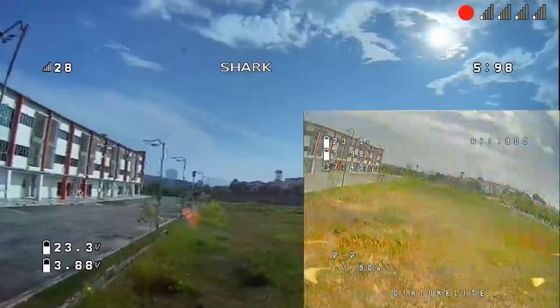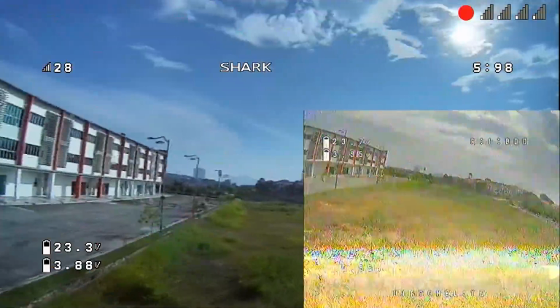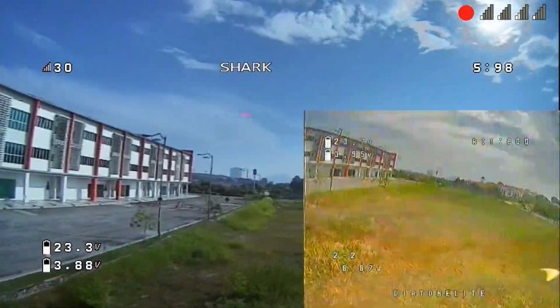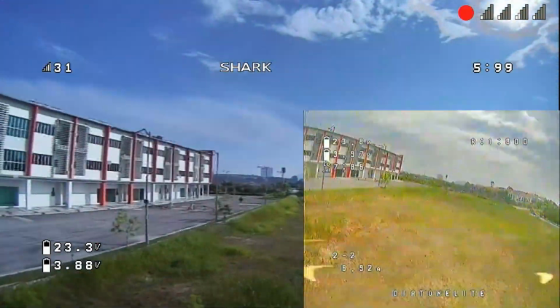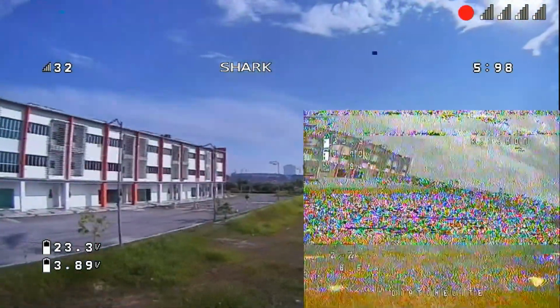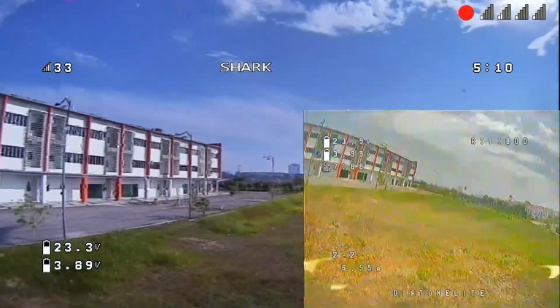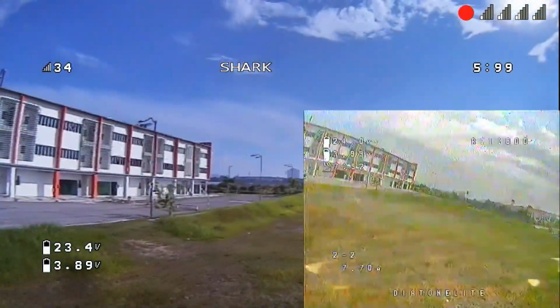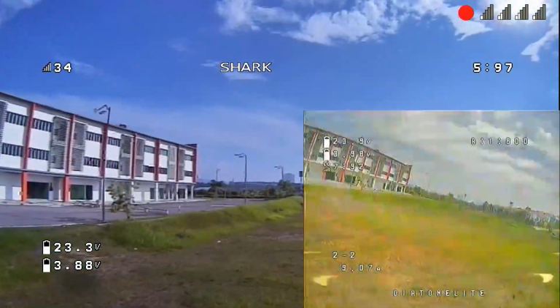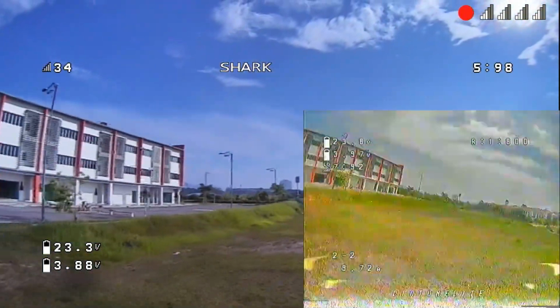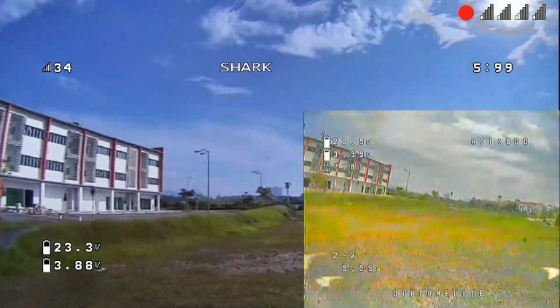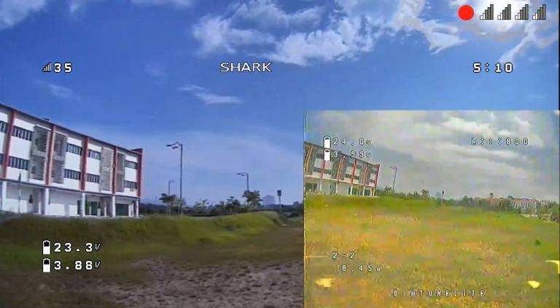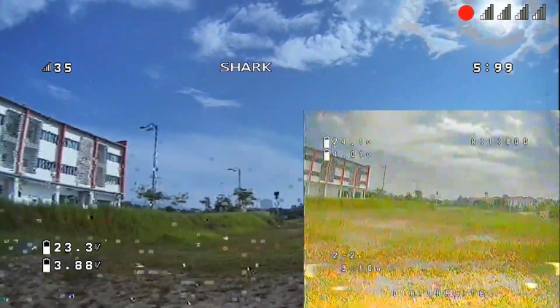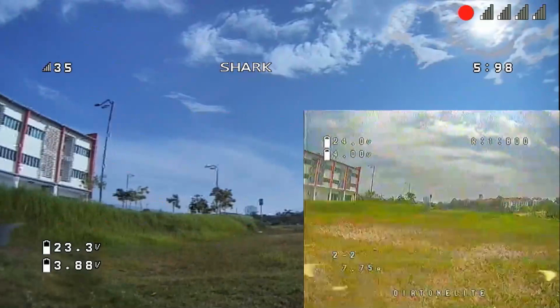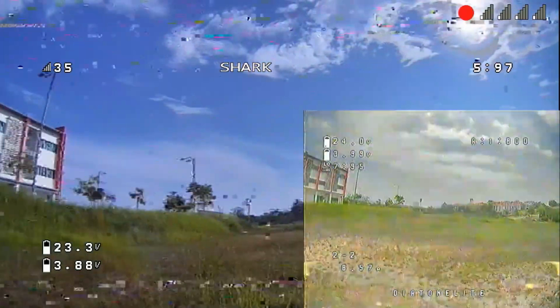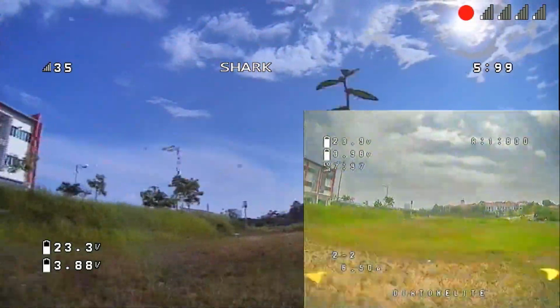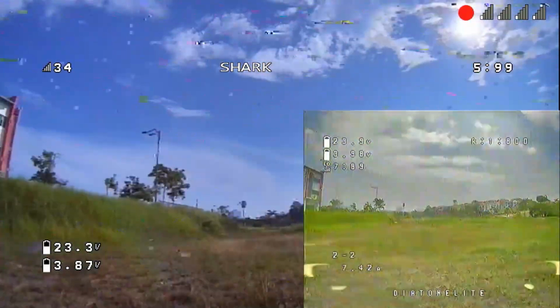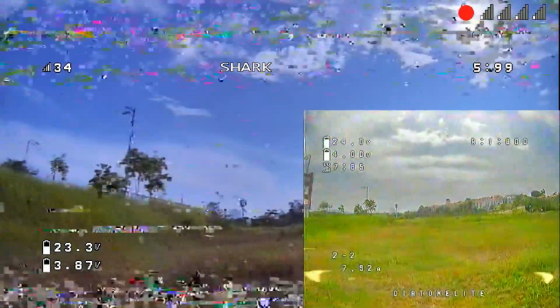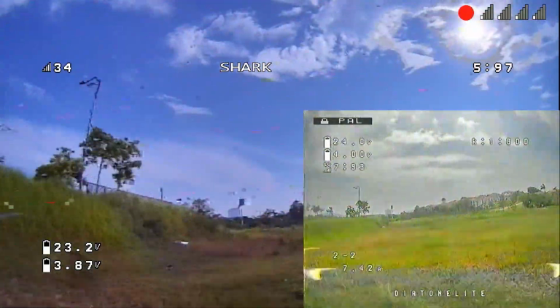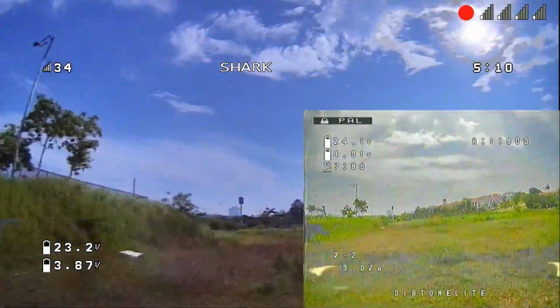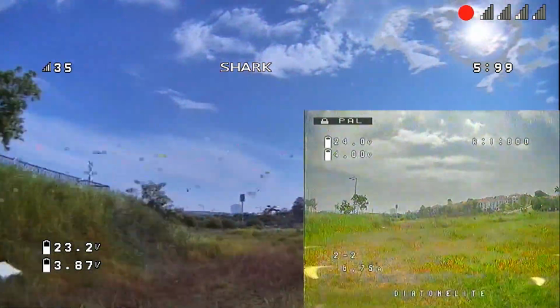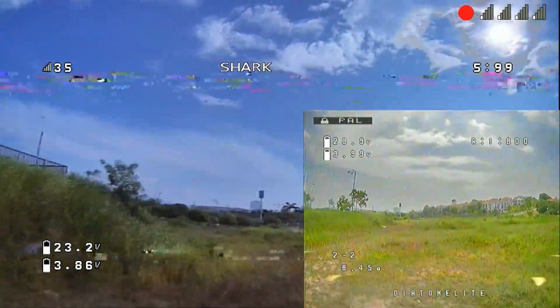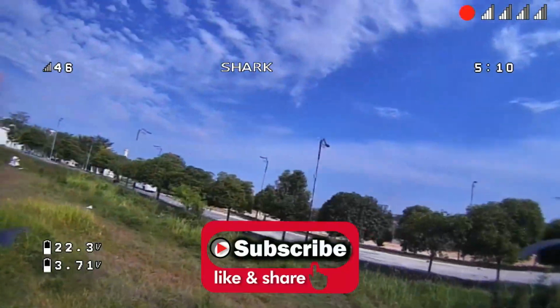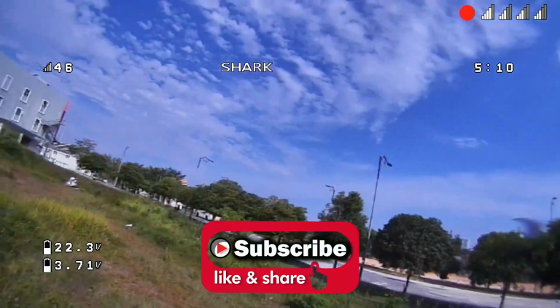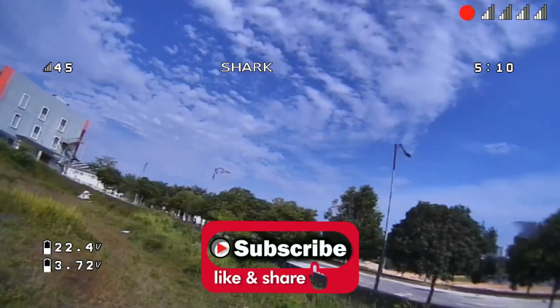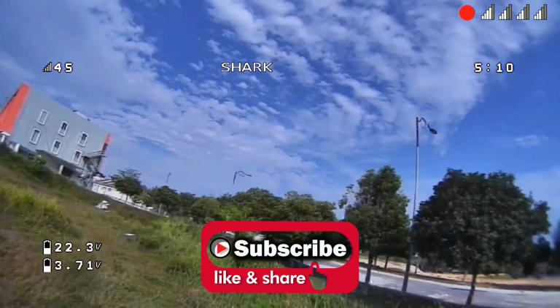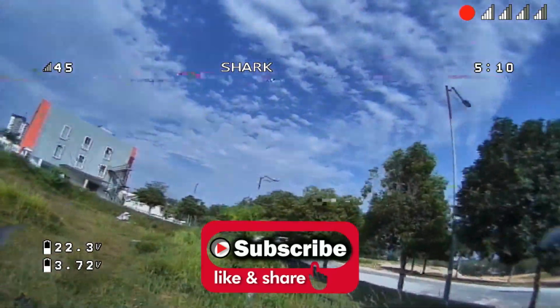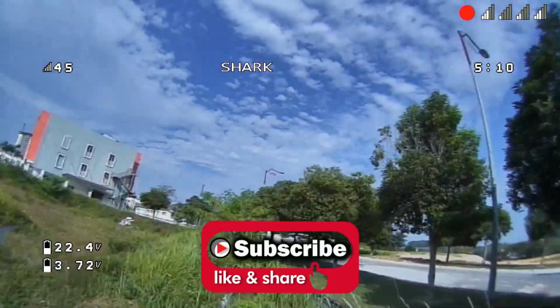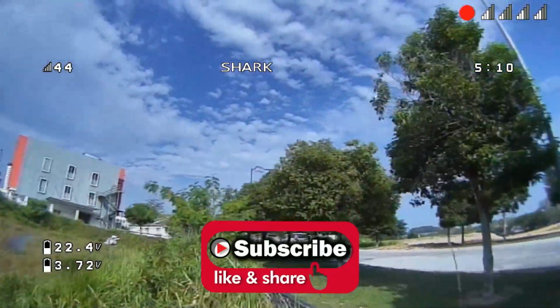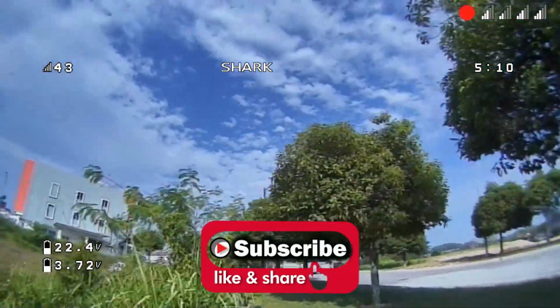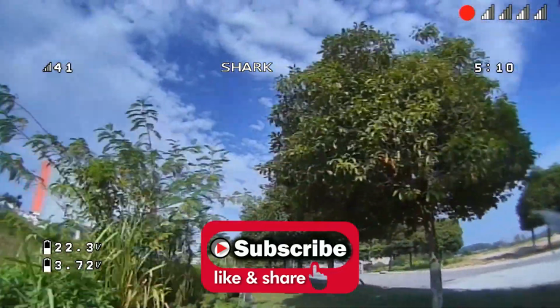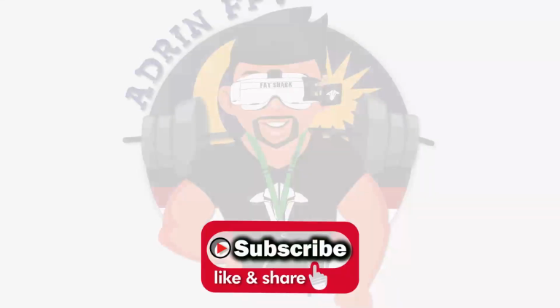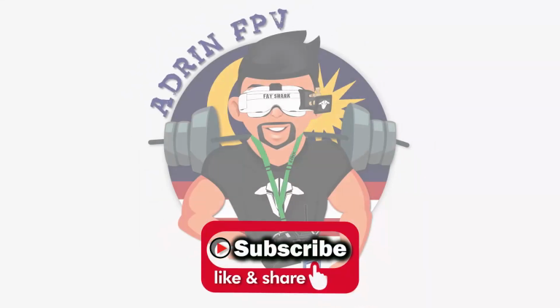Digital wins this round: 500mW SharkByte digital versus 800mW analog — digital is clearly superior. You can barely make out anything on analog but I can still fly on digital. So please upgrade to SharkByte. This is the future. Subscribe, like, and share.